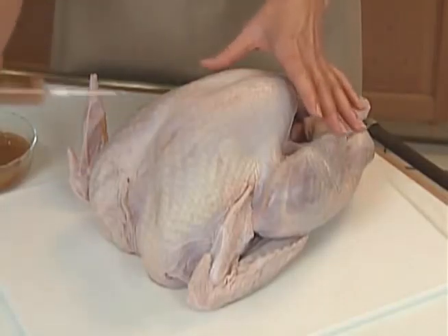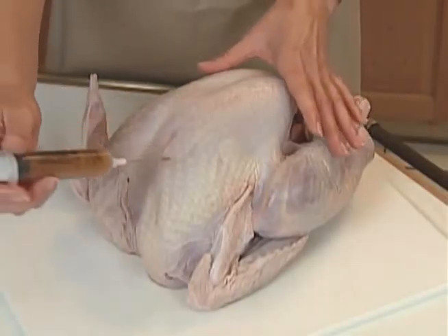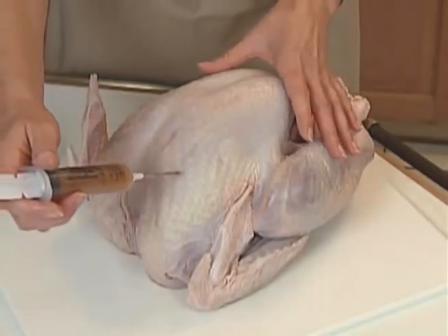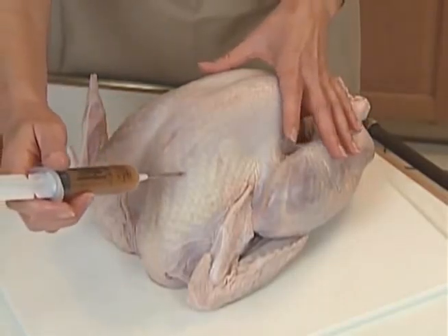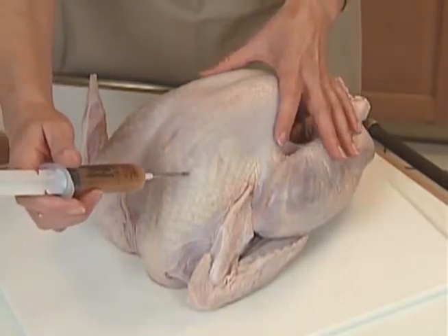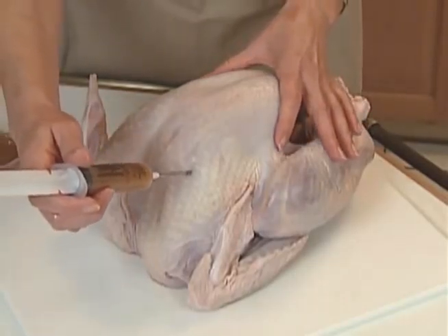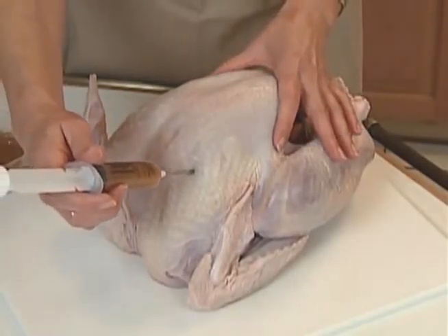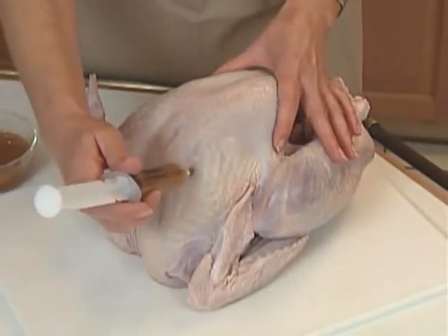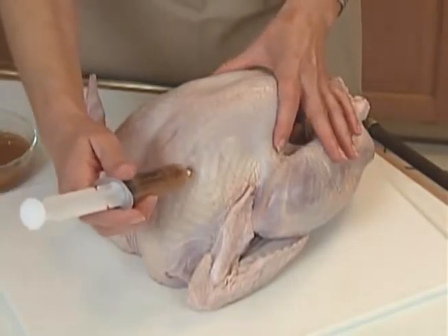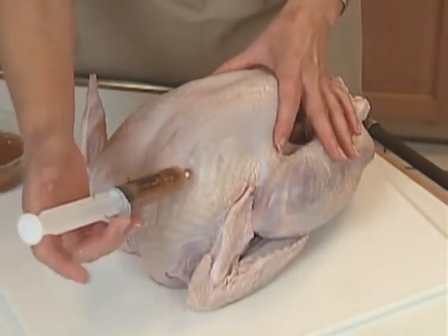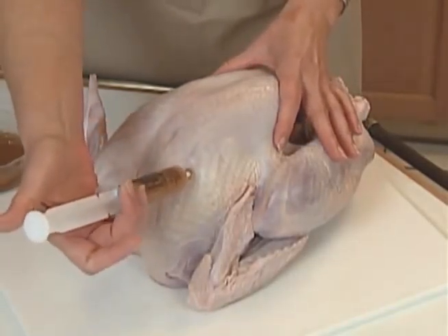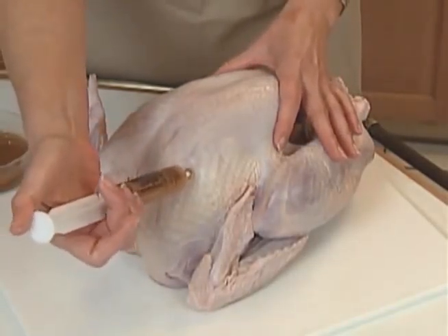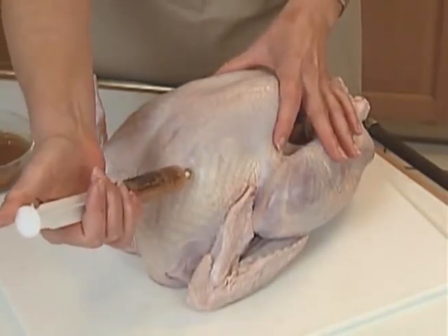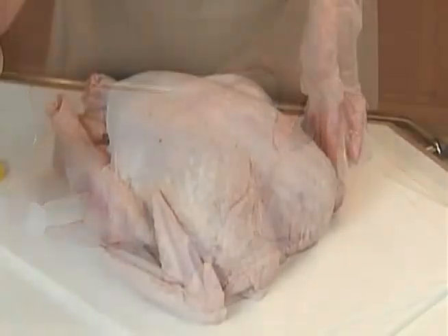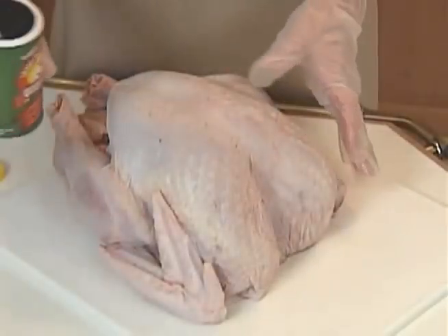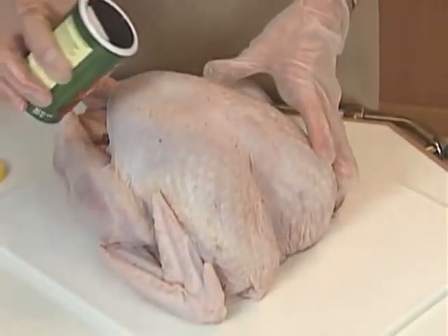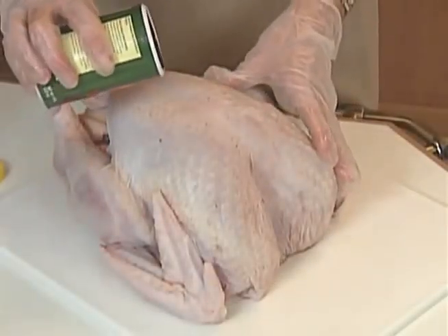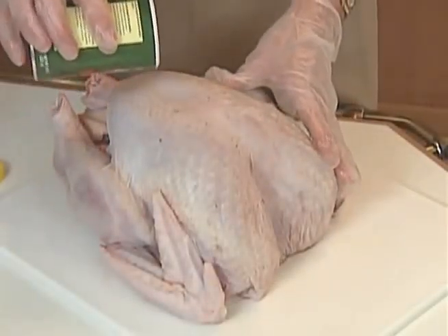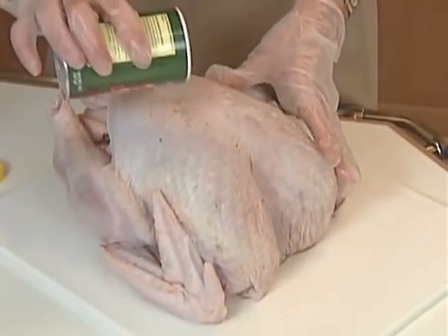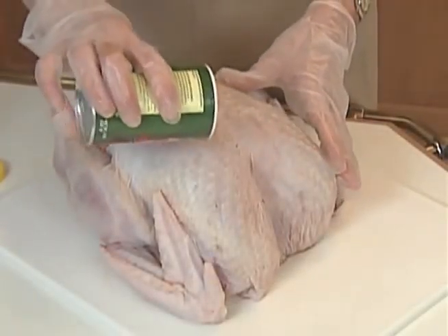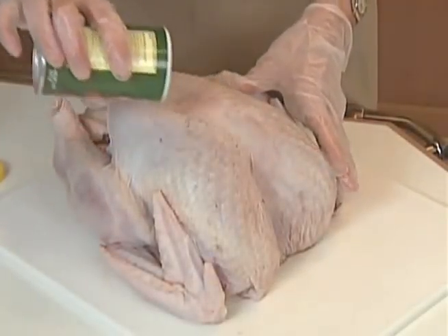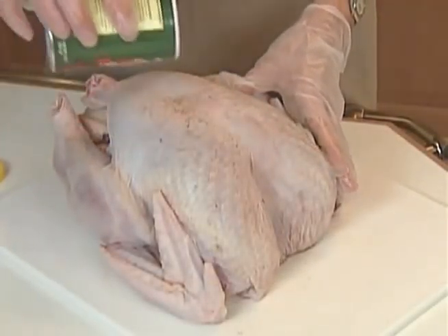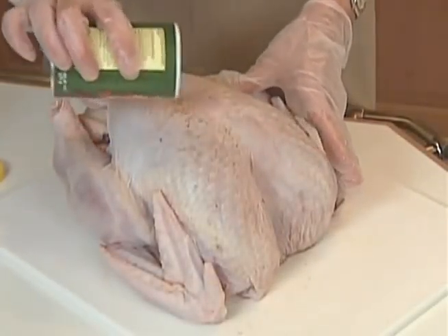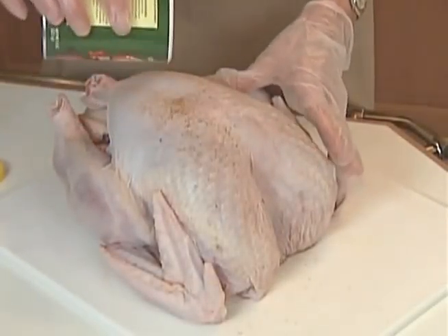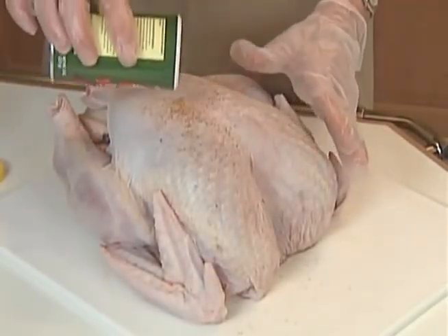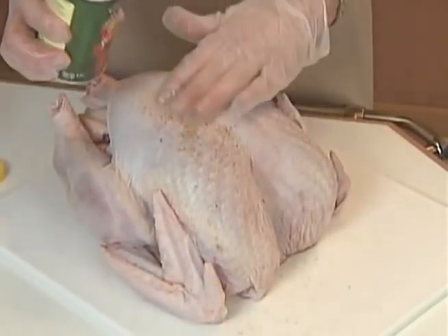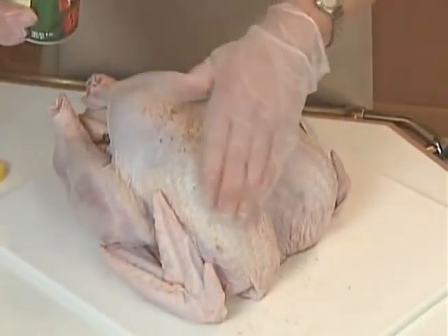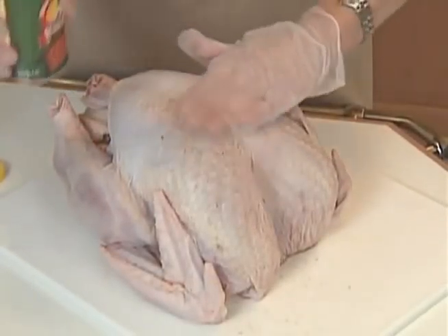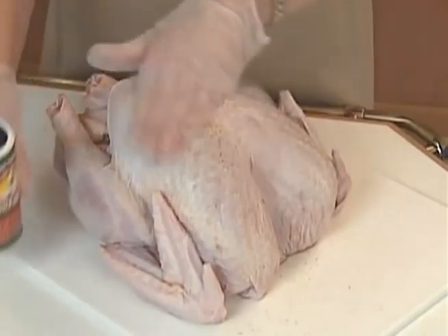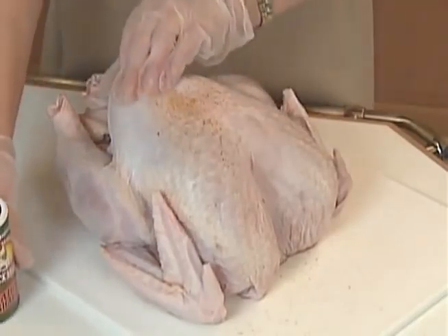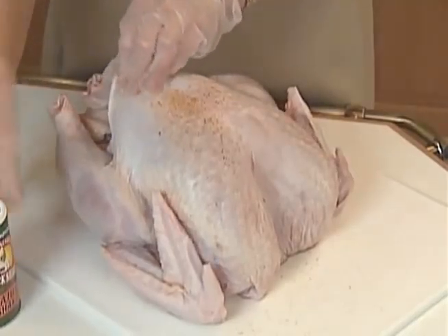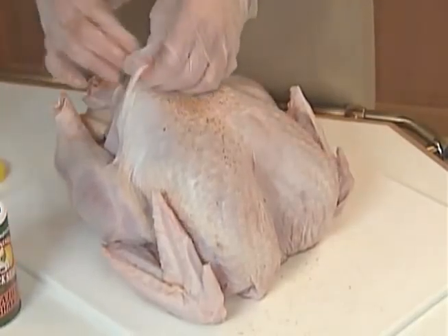Fry just as it is, or inject some liquid seasoning deep into the breast and thighs. Don't use the liquid on the outside of the bird — that's where the dry seasoning goes. Rub it in well, even under the skin.